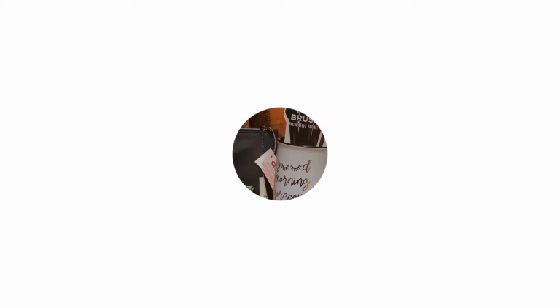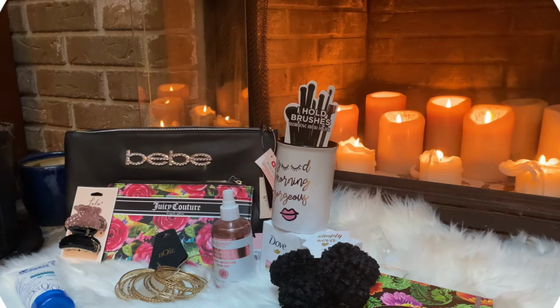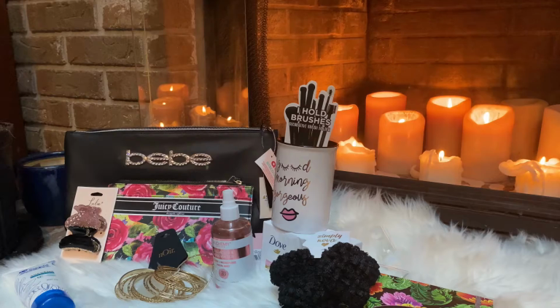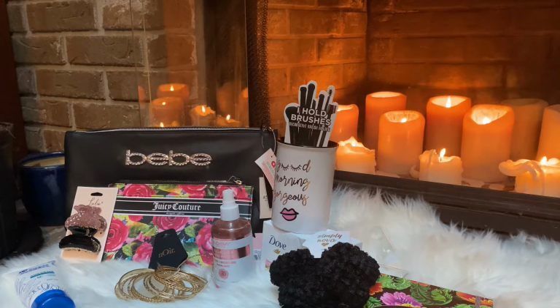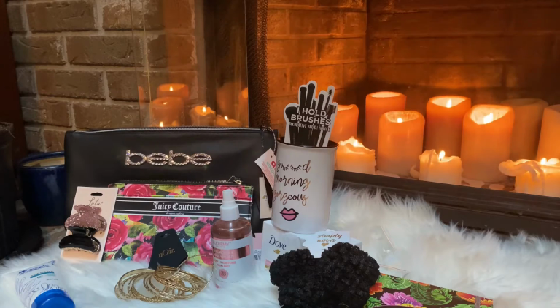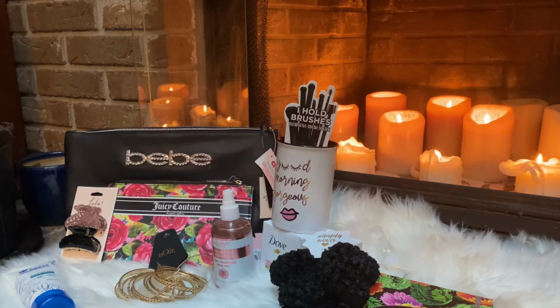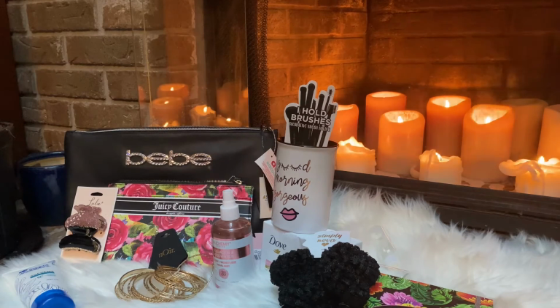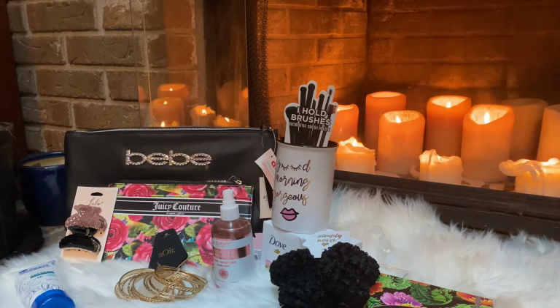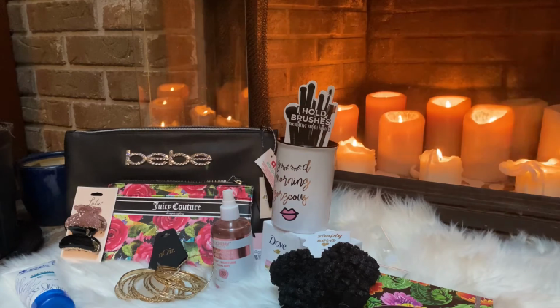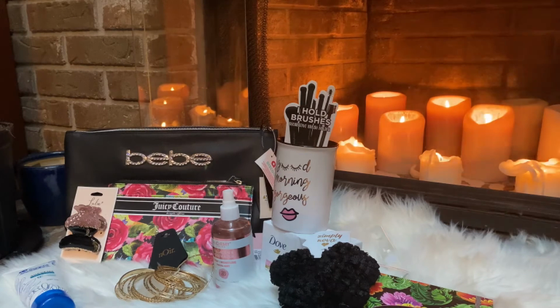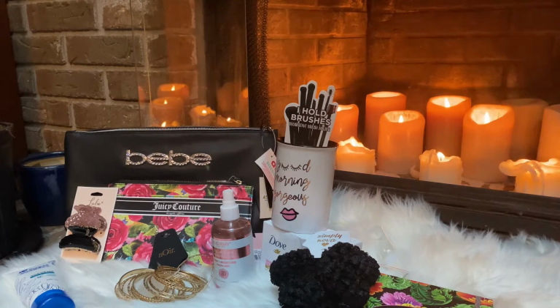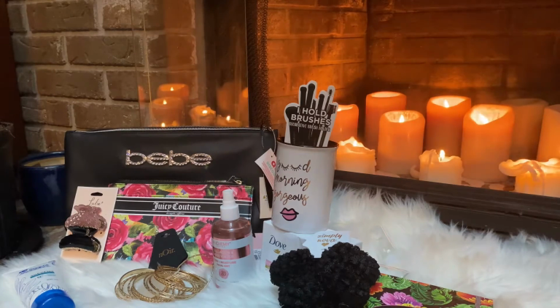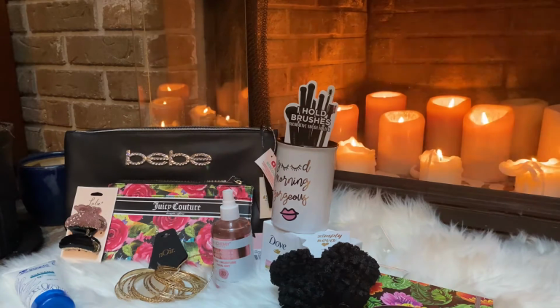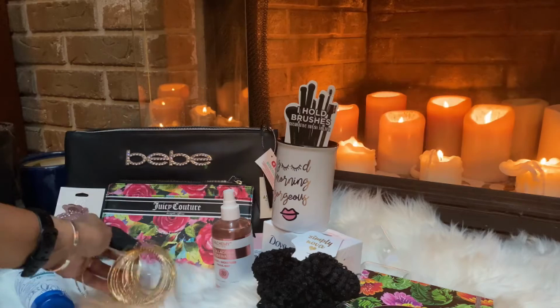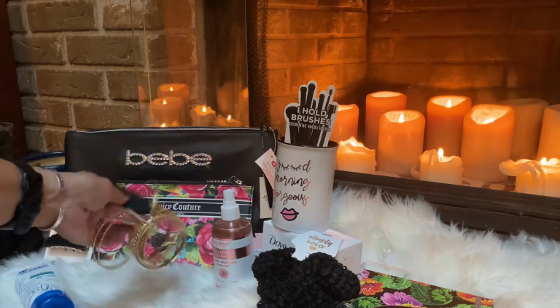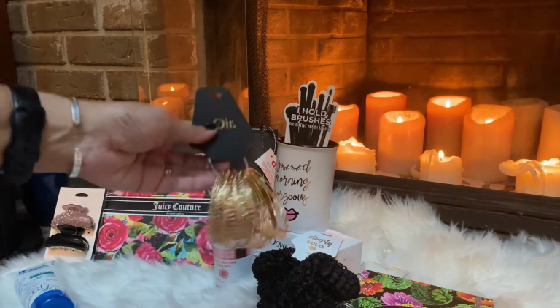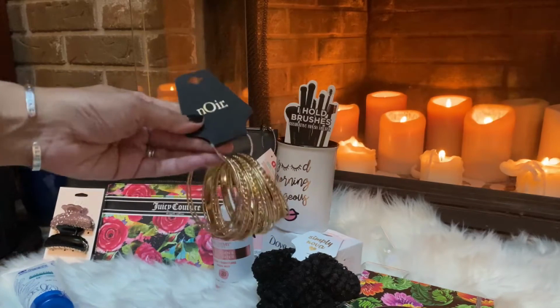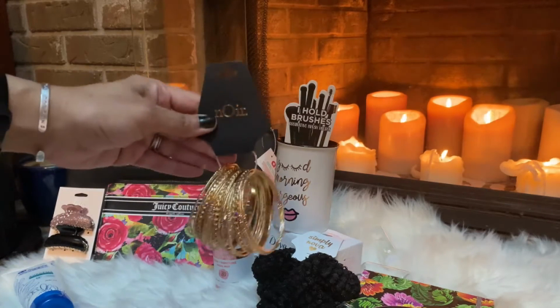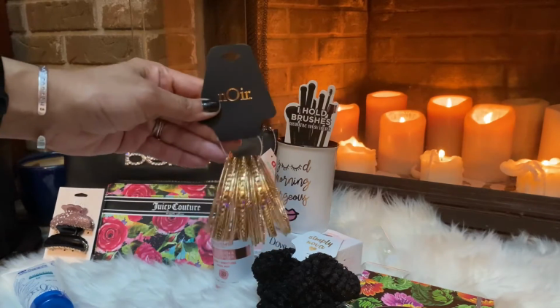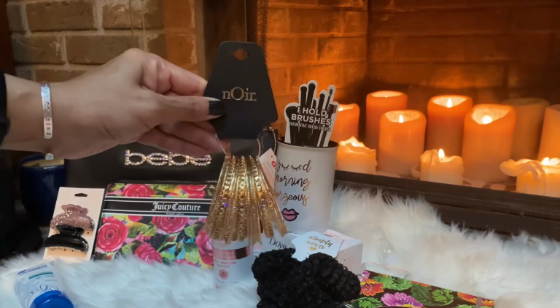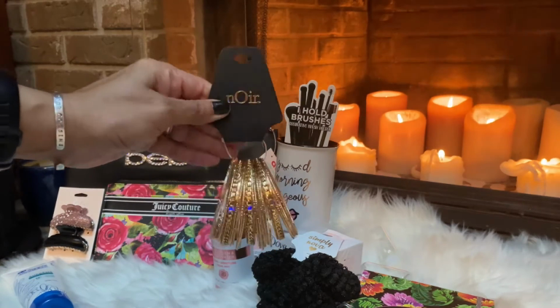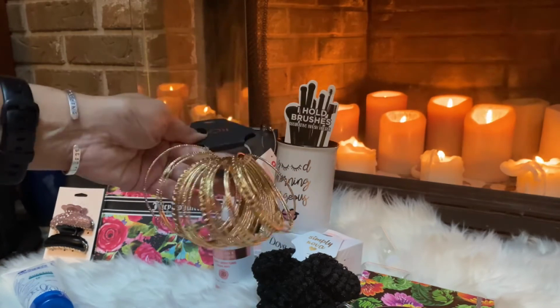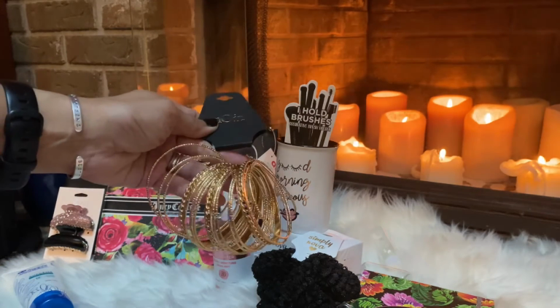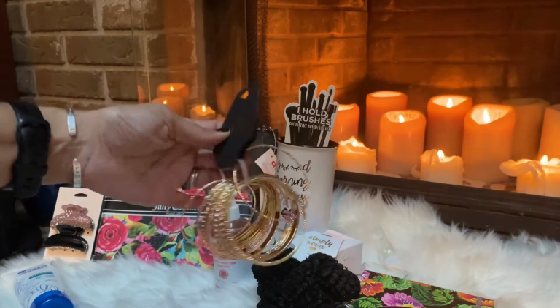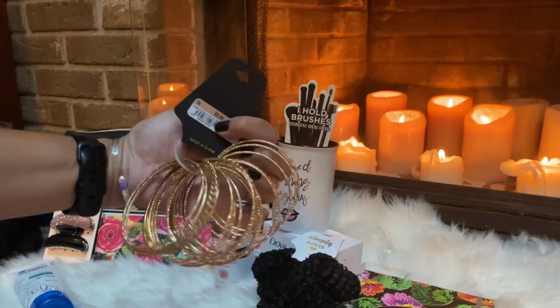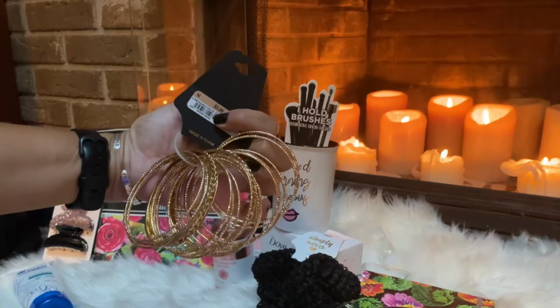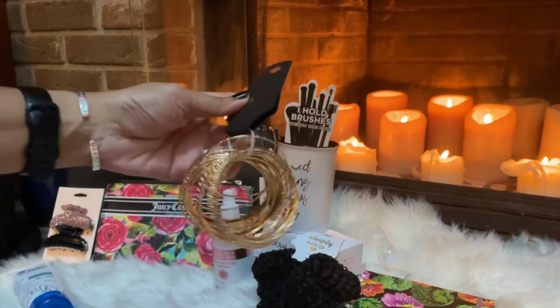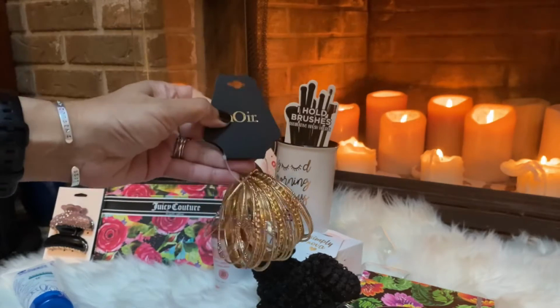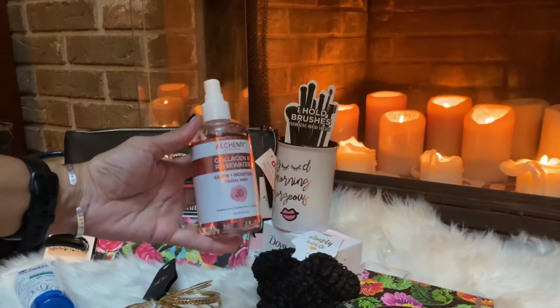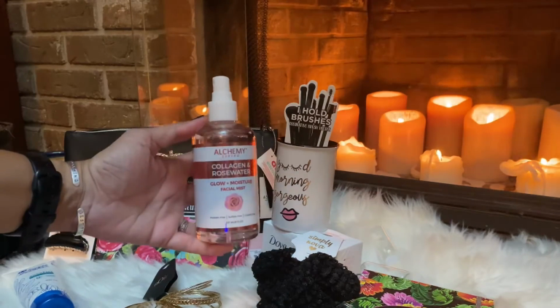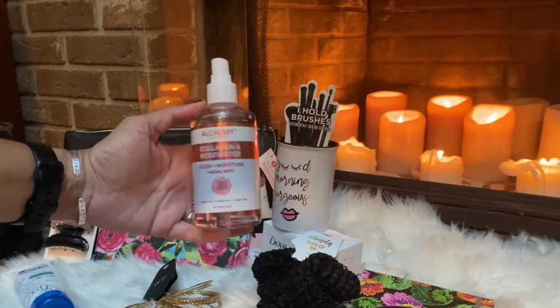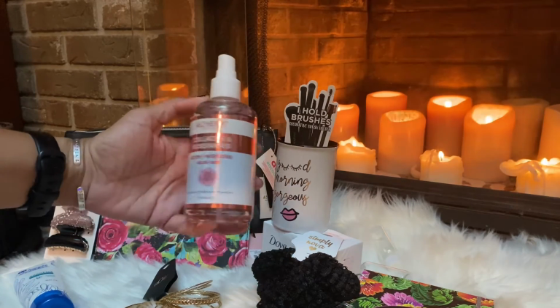Good afternoon guys, welcome and welcome back. Today I'm going to share with you a quick DD's Discount haul. First up, I found these bracelets by Noir for $5.99, which is a pretty good deal.